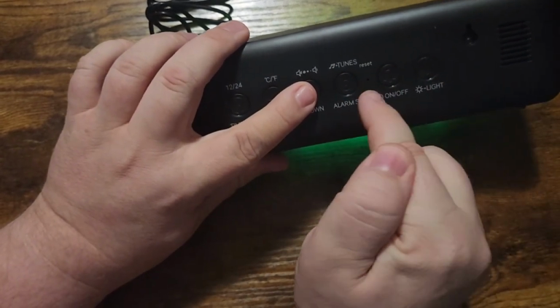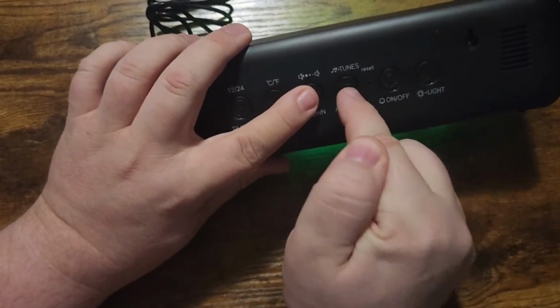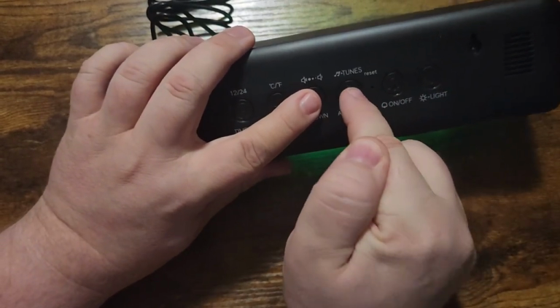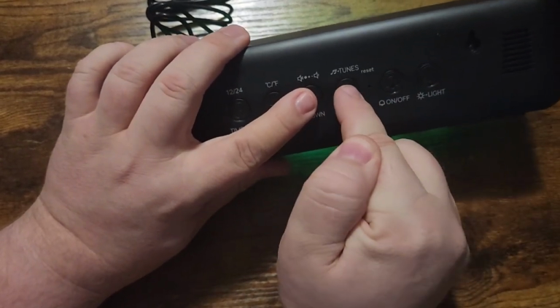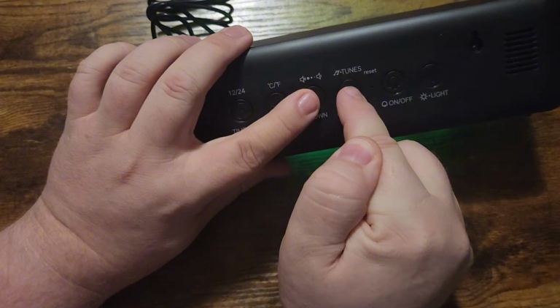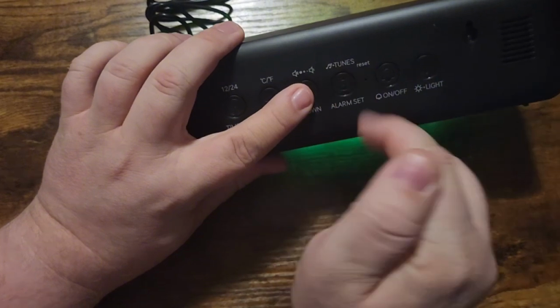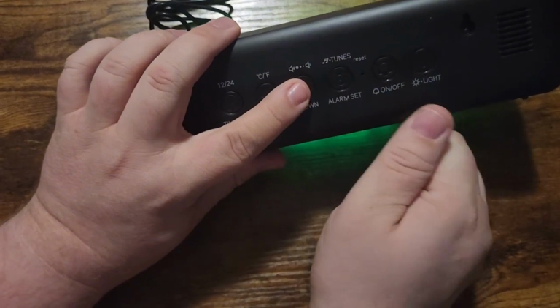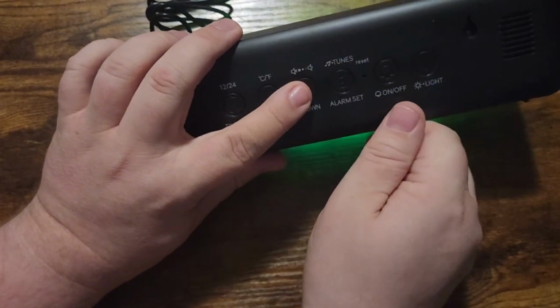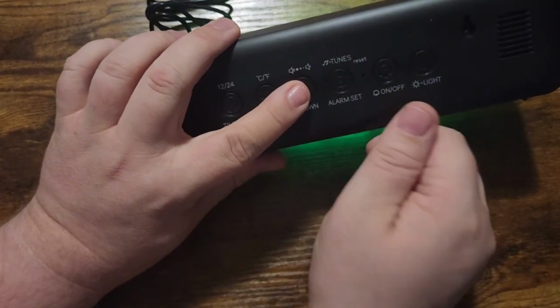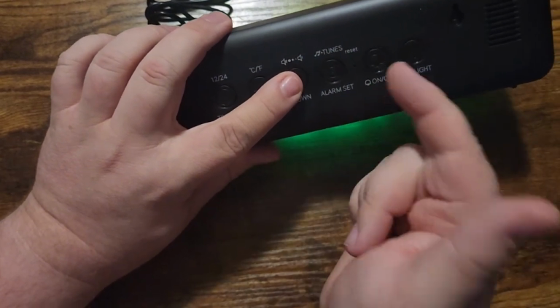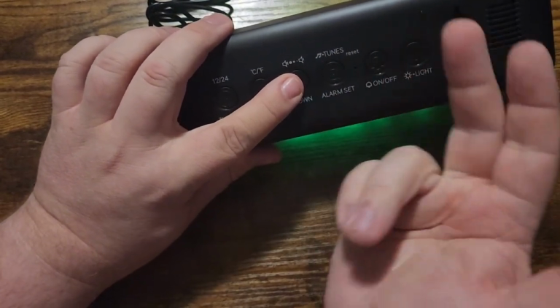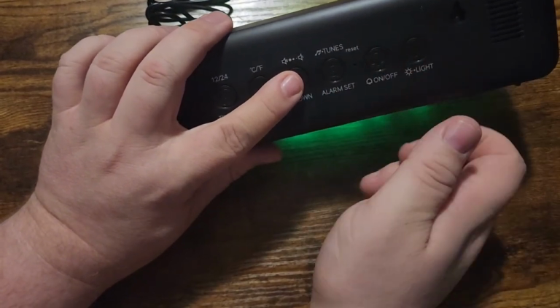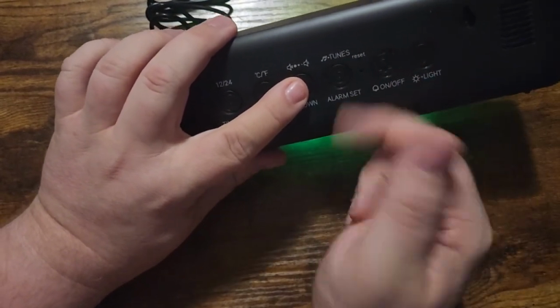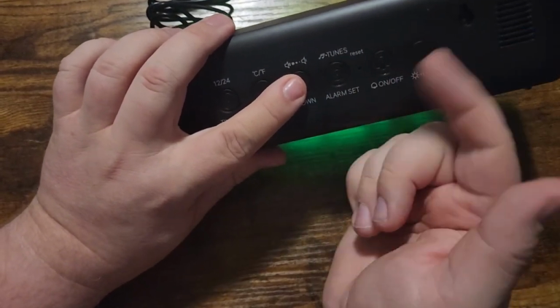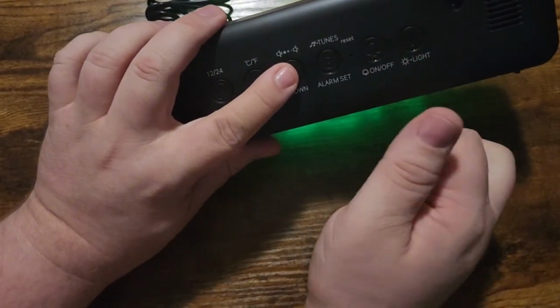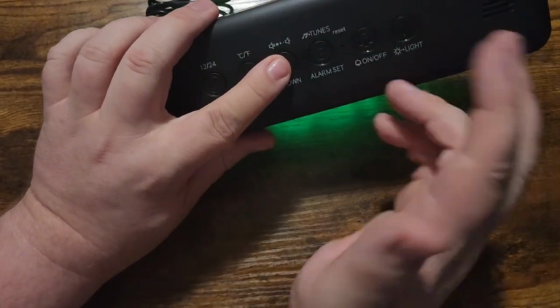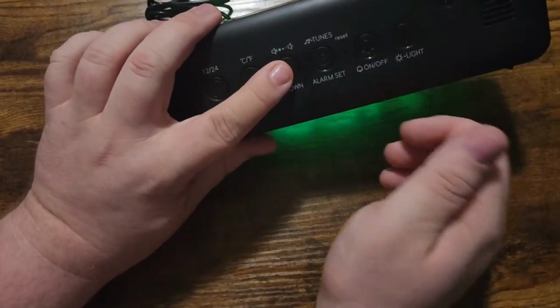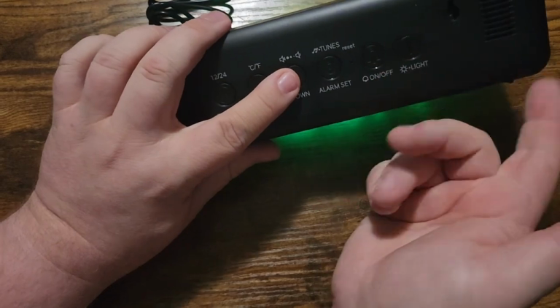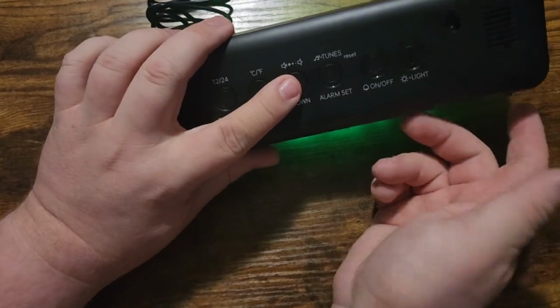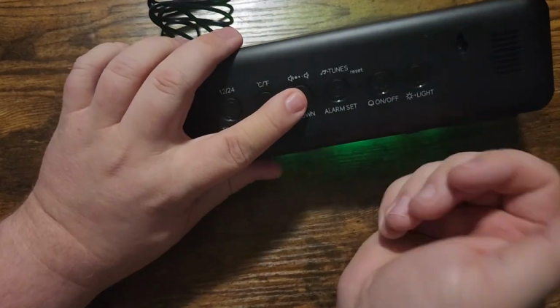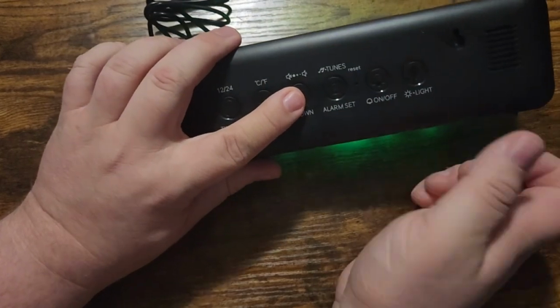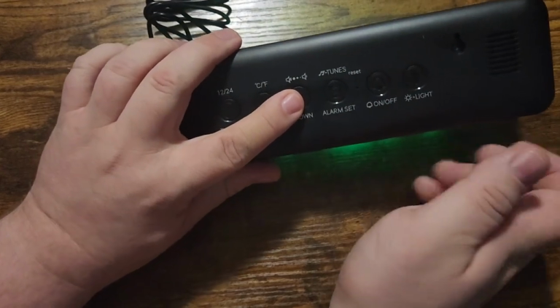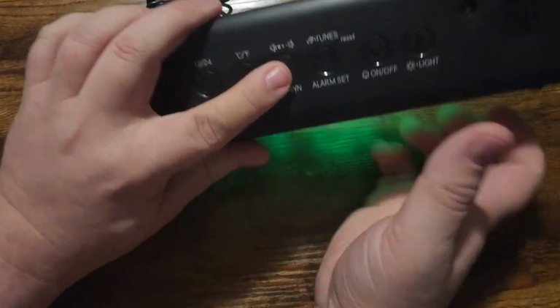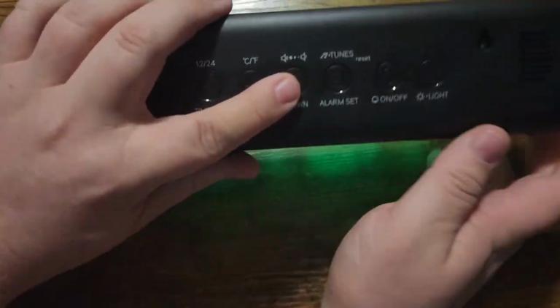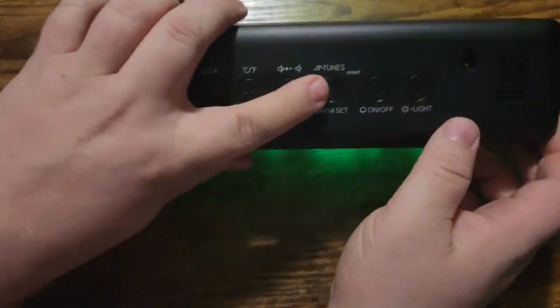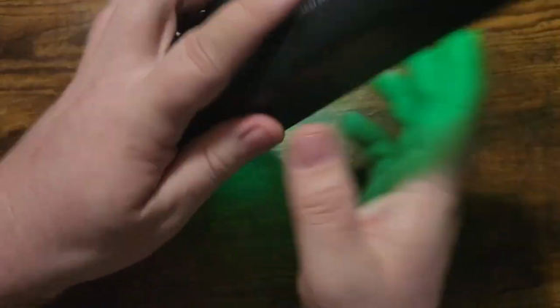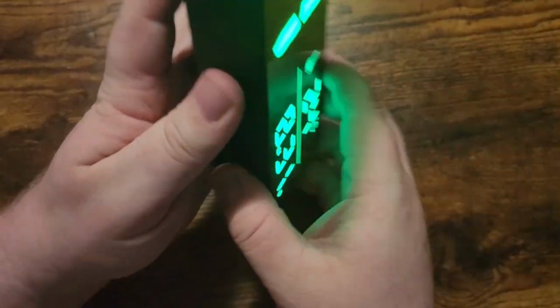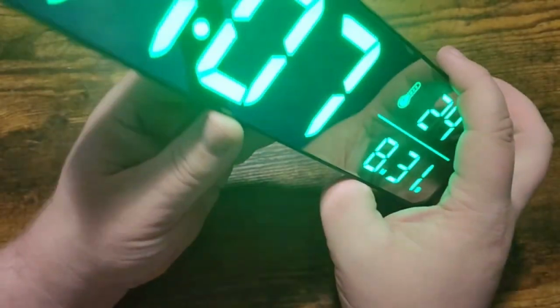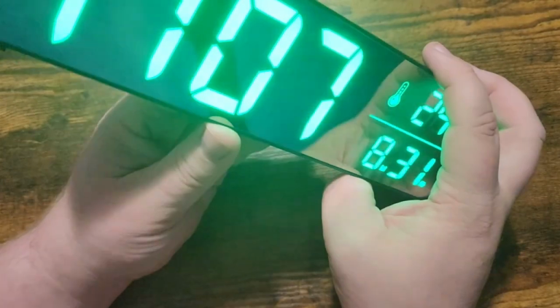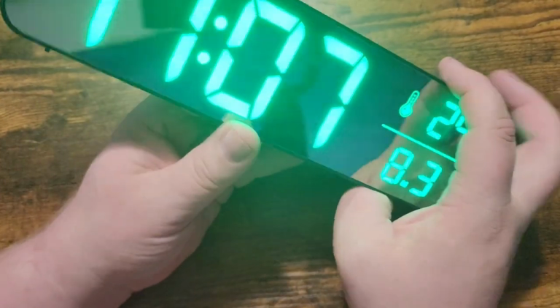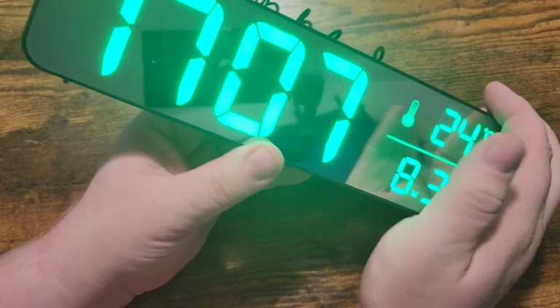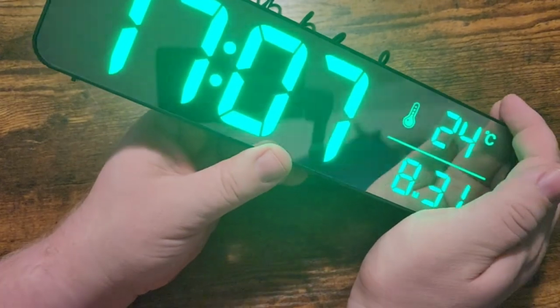If you don't like that tone, it does have 40 different options for tunes. I'm not going to cycle through all 40 for brevity, but let's listen to some of these sounds.